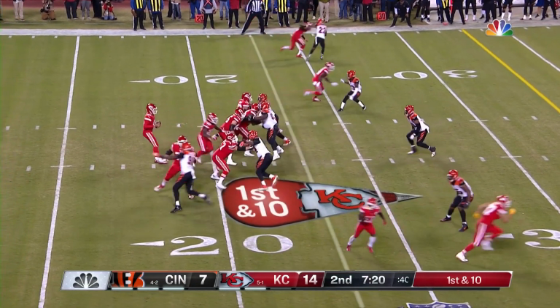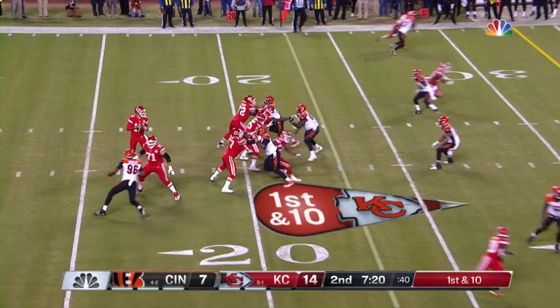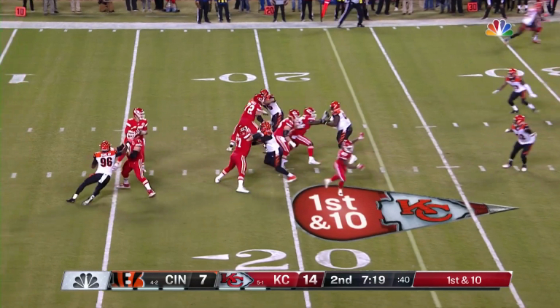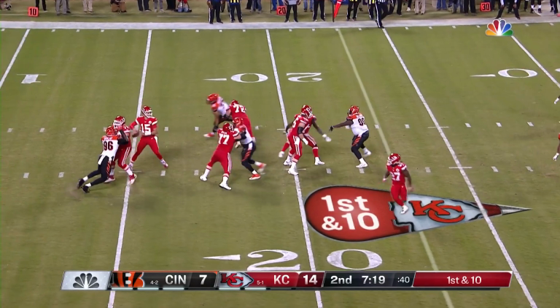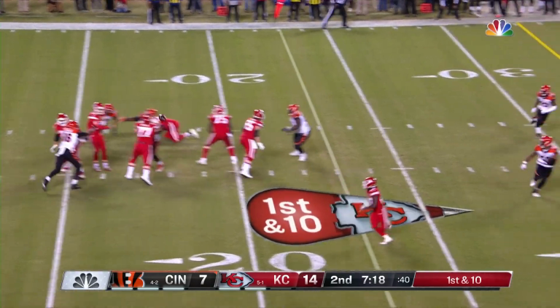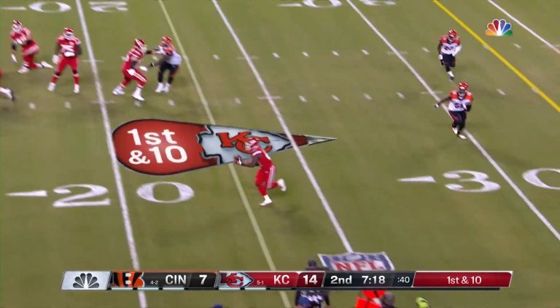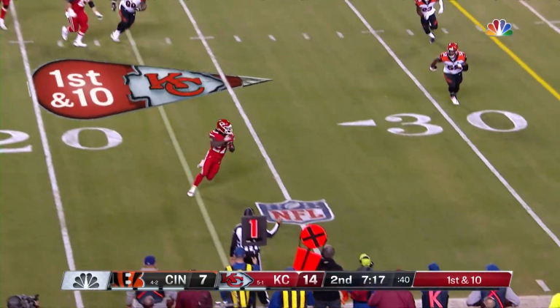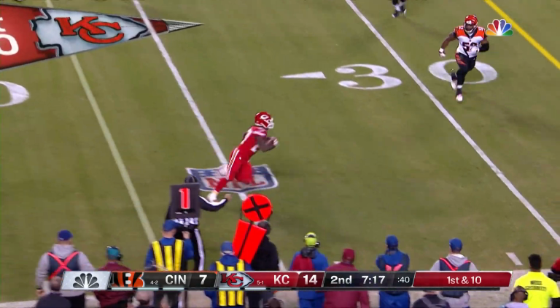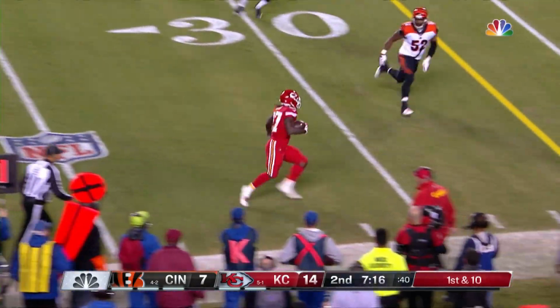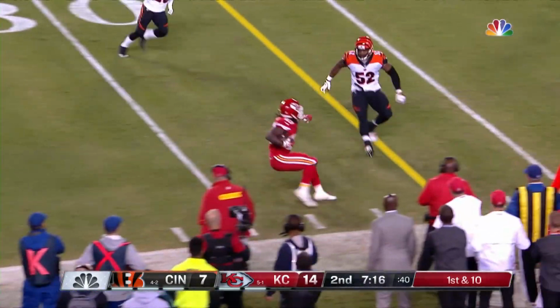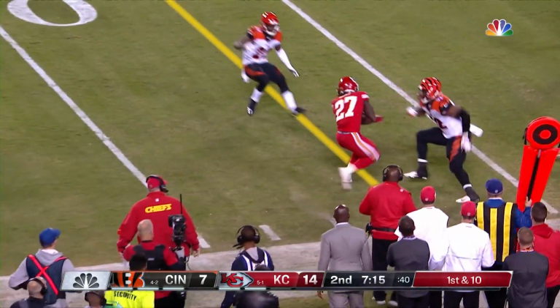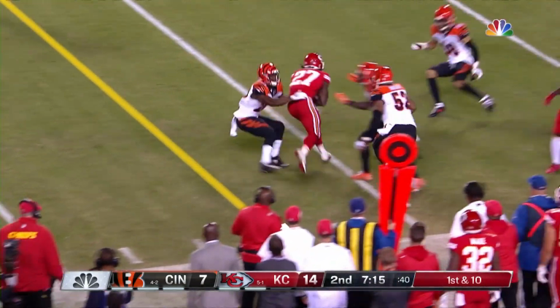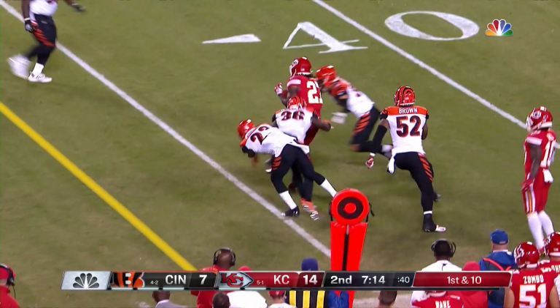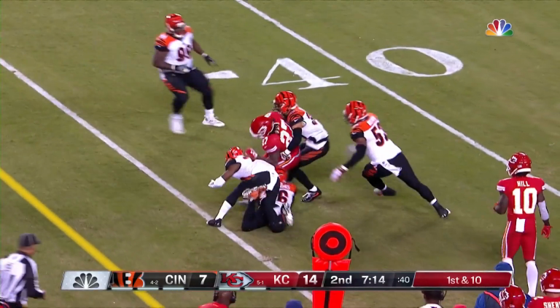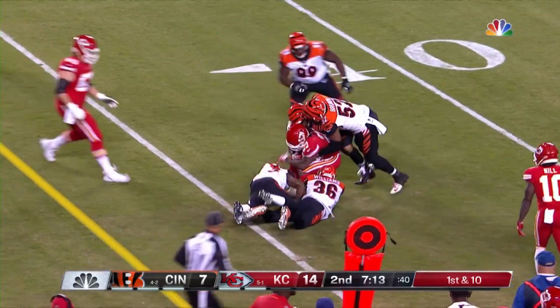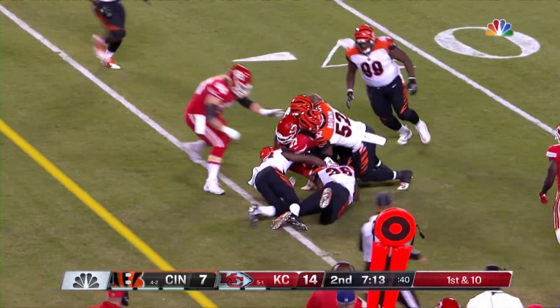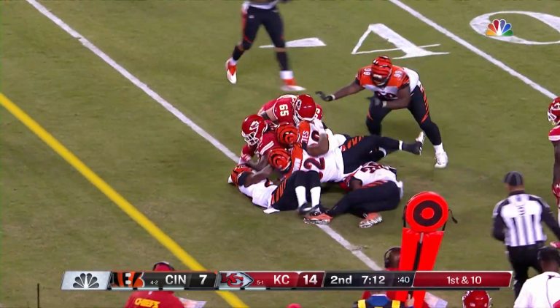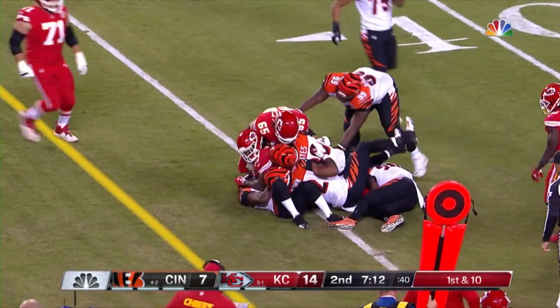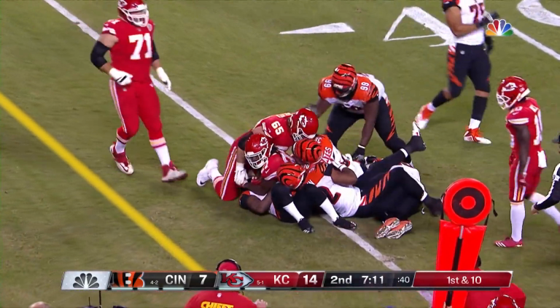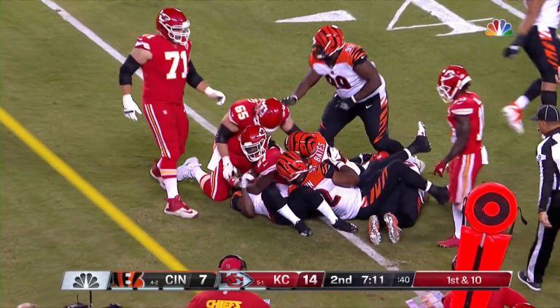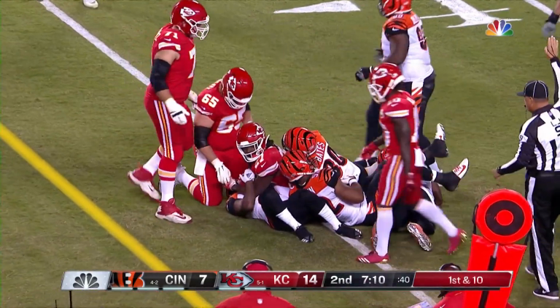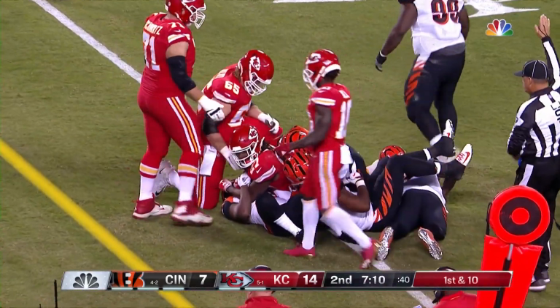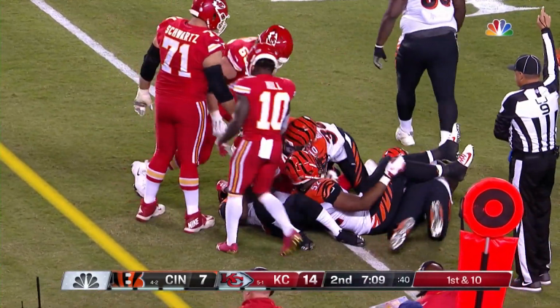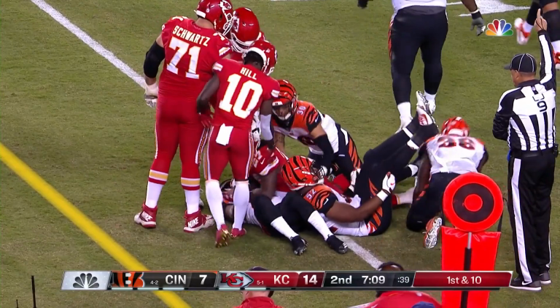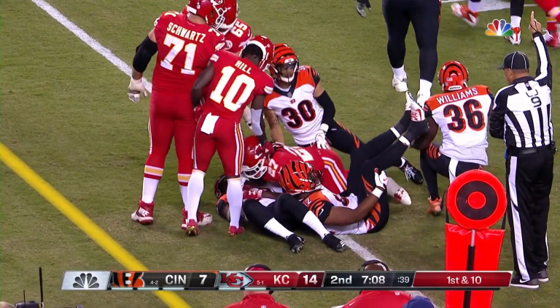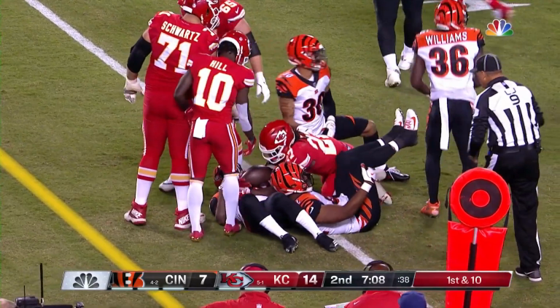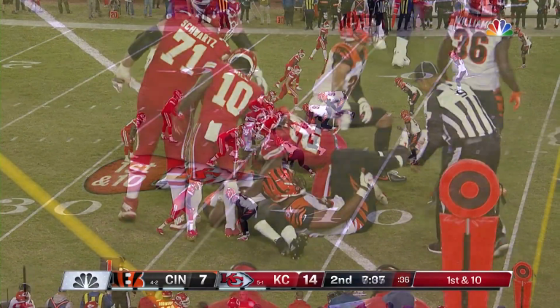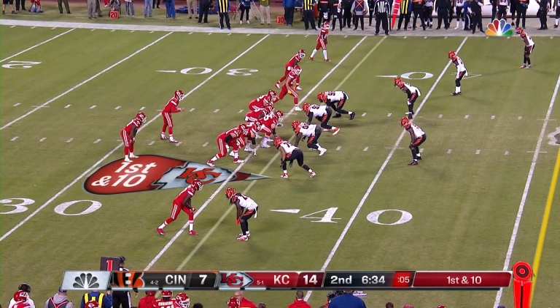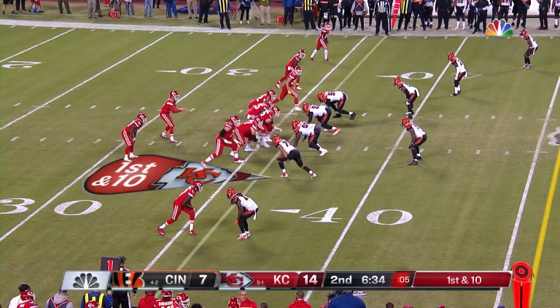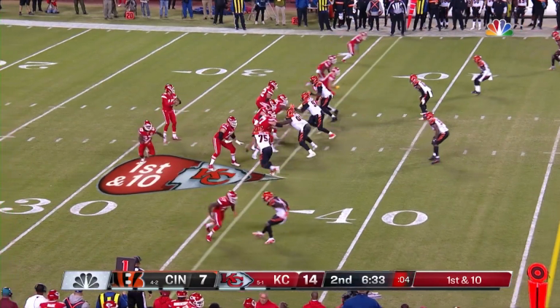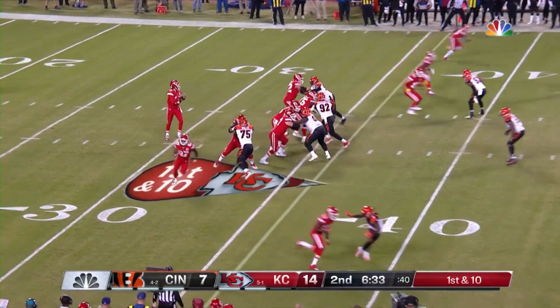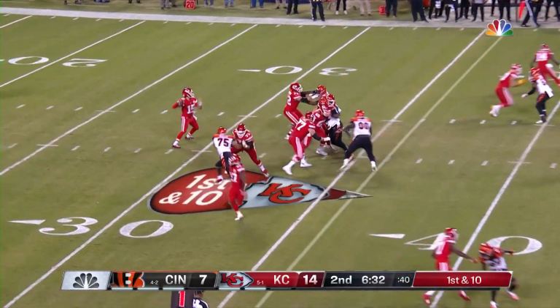The mad scientist. A beautiful mind. That is caught out here by Kareem Hunt — that will be a 13-yard gain and a first down.